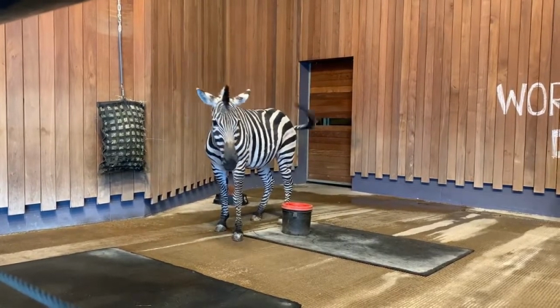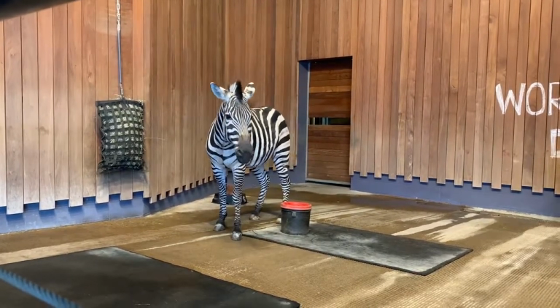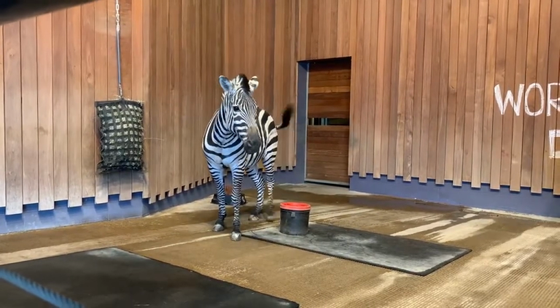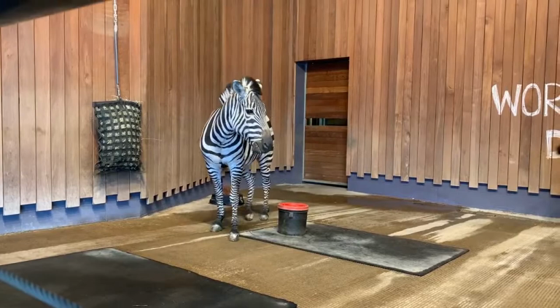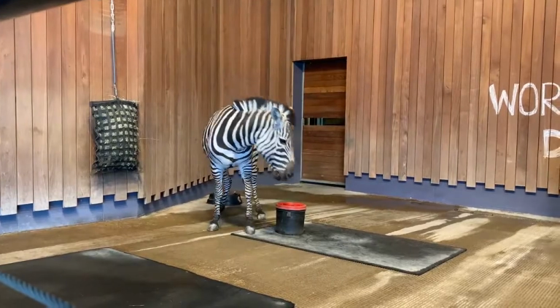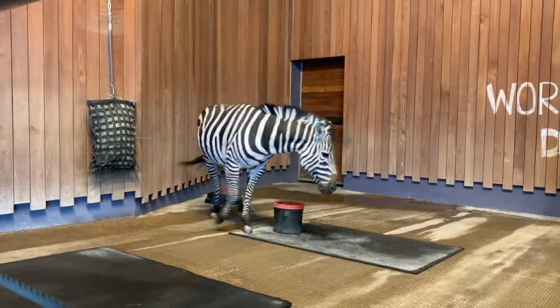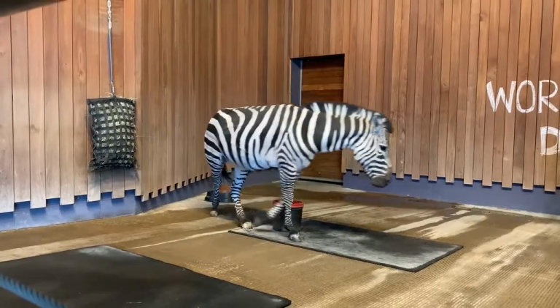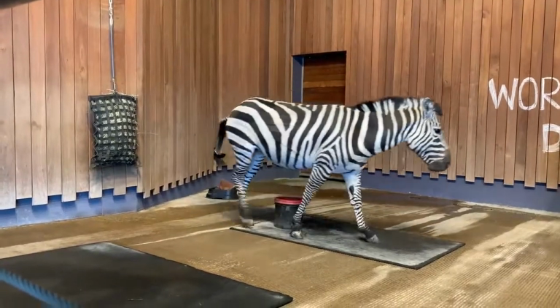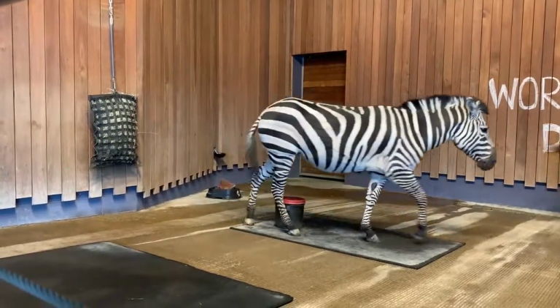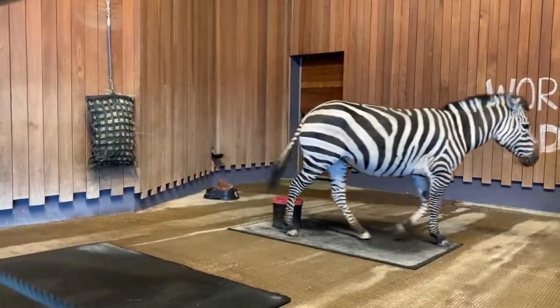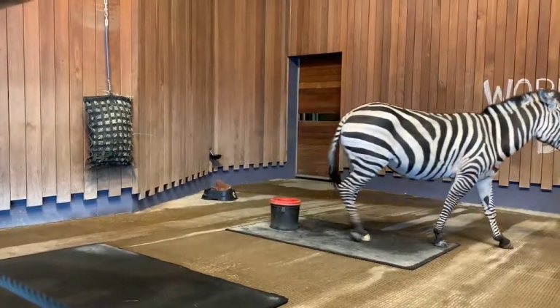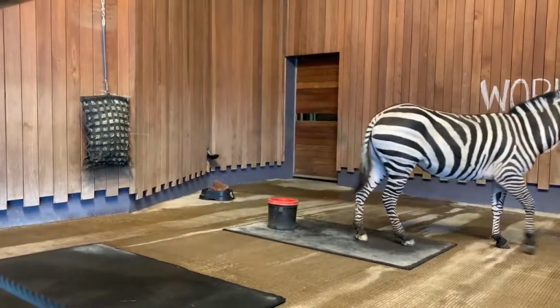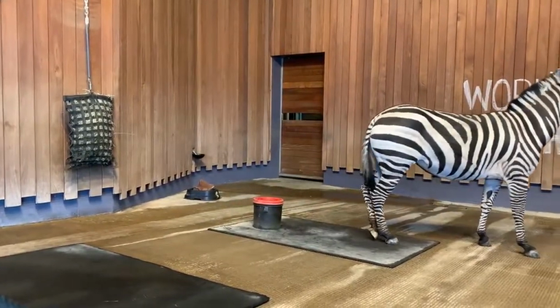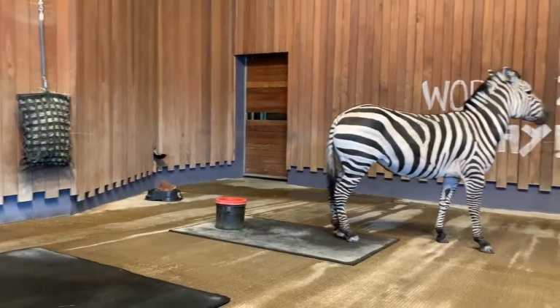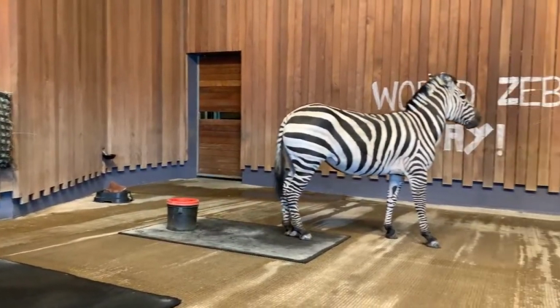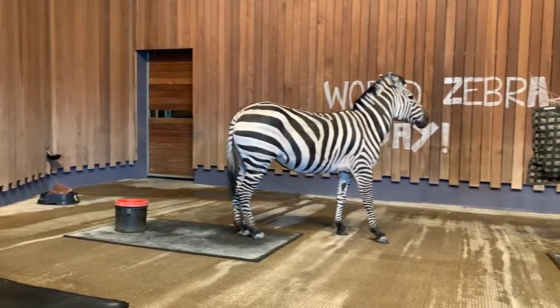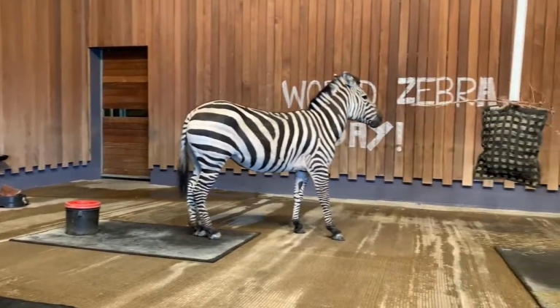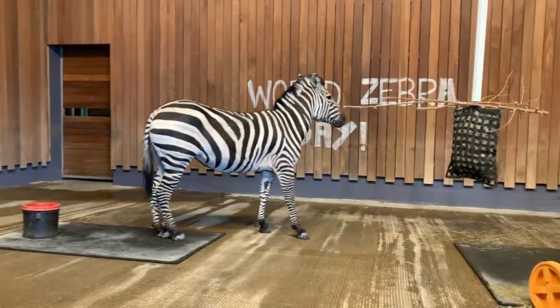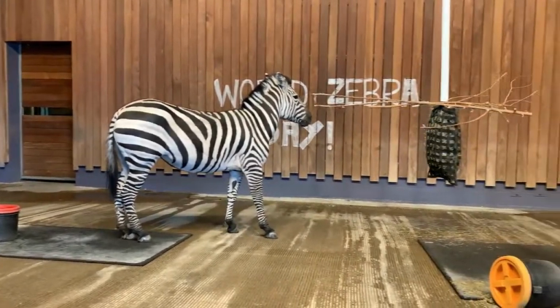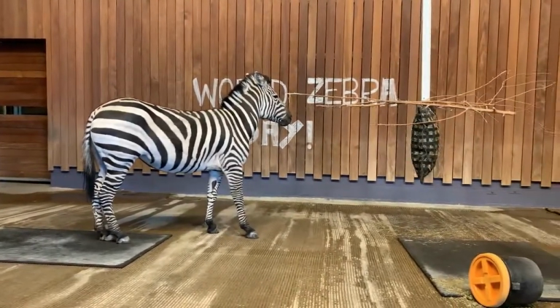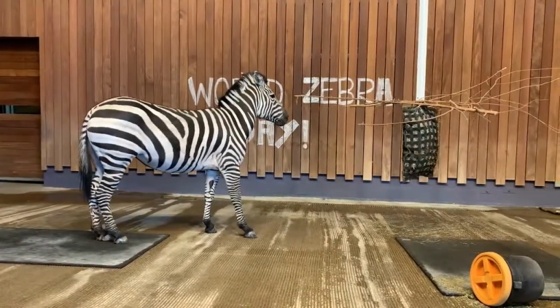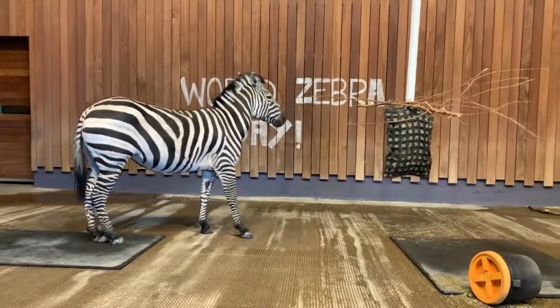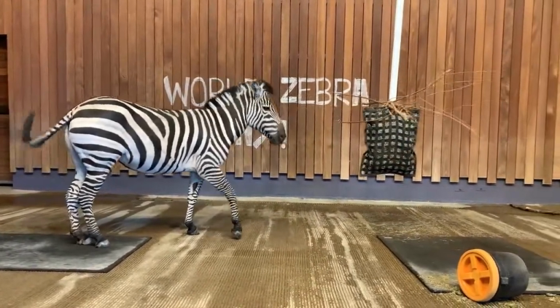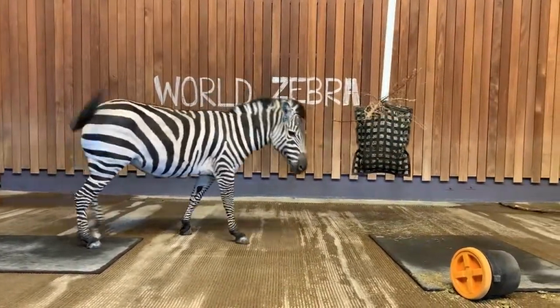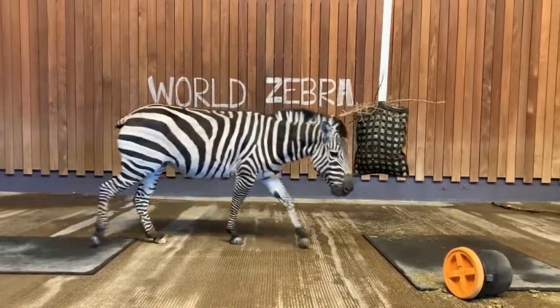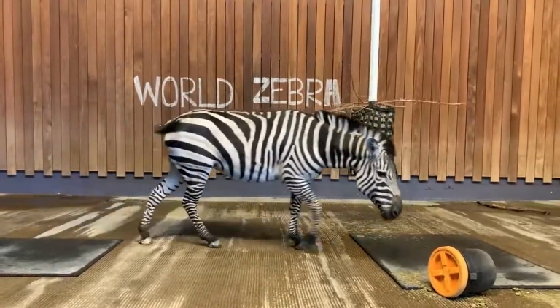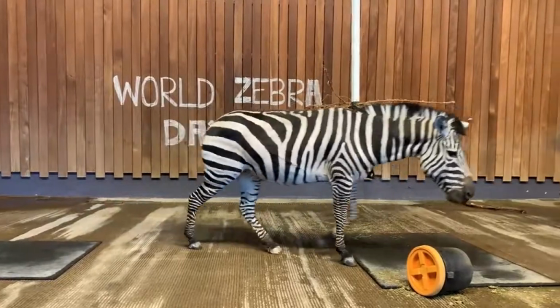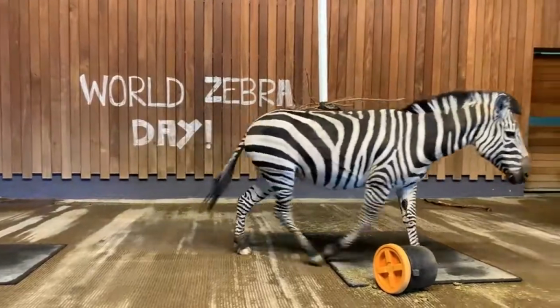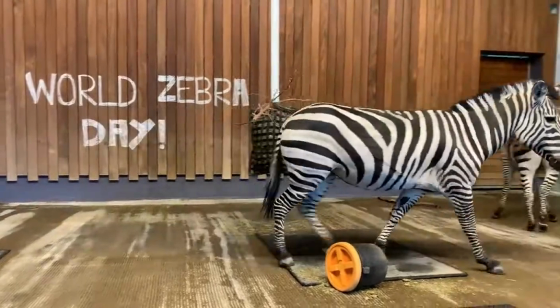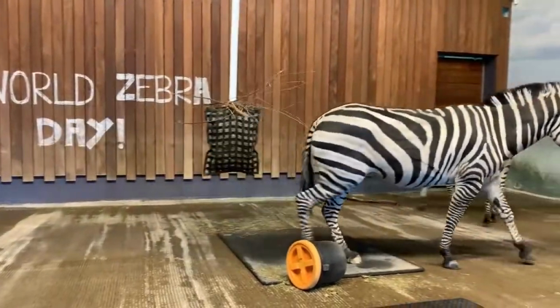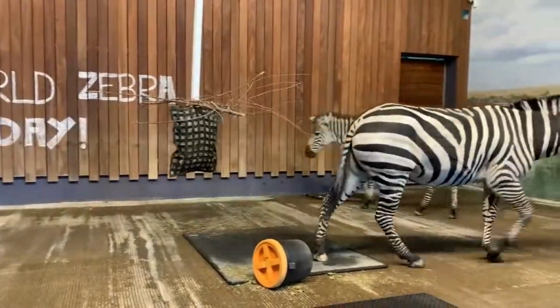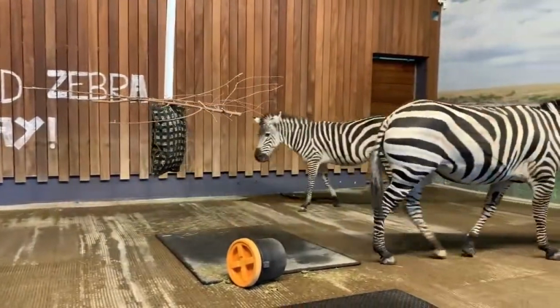Minnie is 13 years old and Thelma is 15 years old. Our male's name is Ulysses and he typically hangs out in the barn with the giraffes and the ostrich for the winter. He is 21 years old.